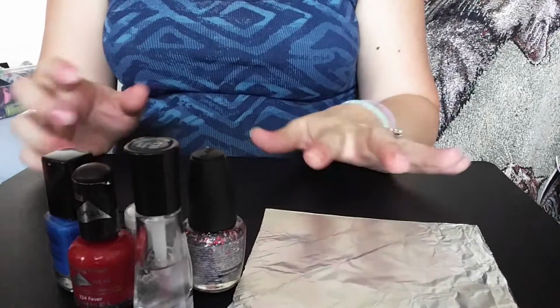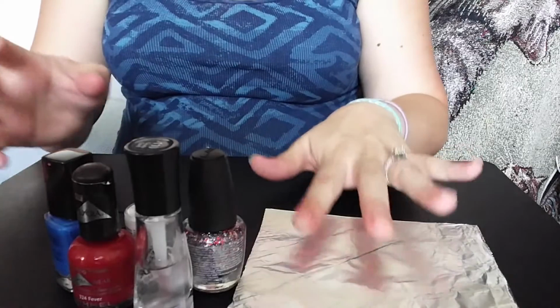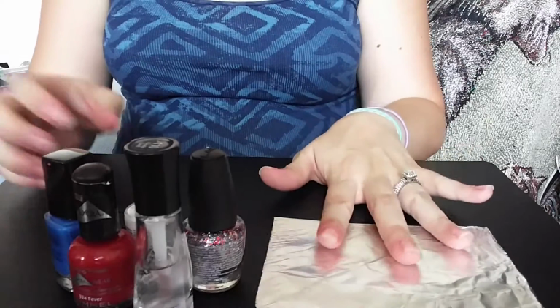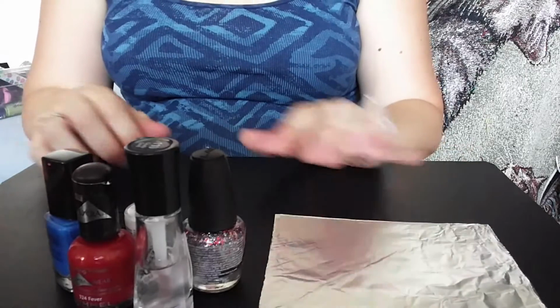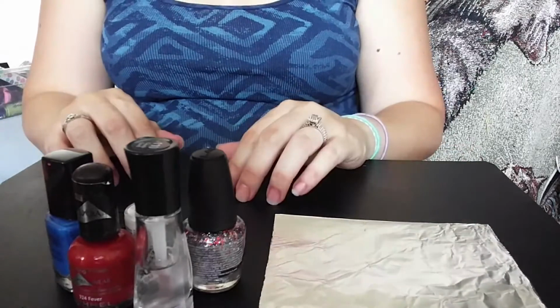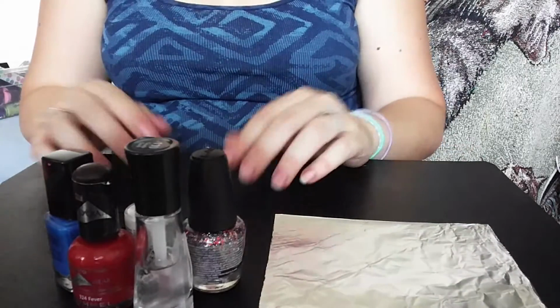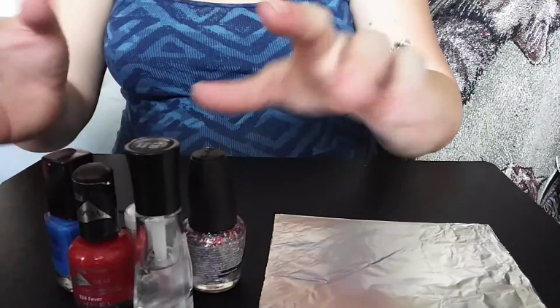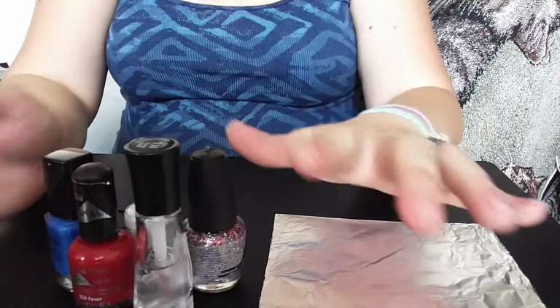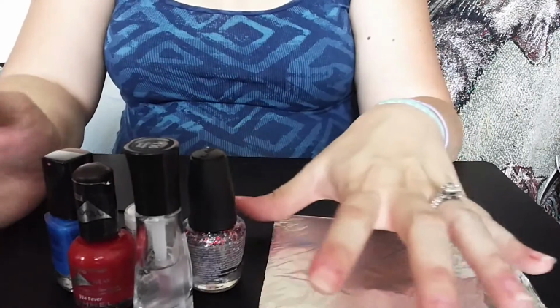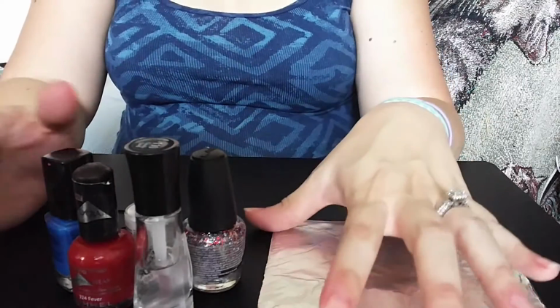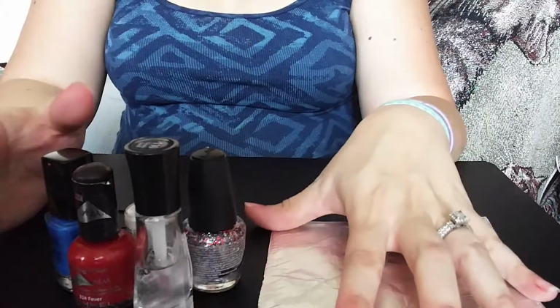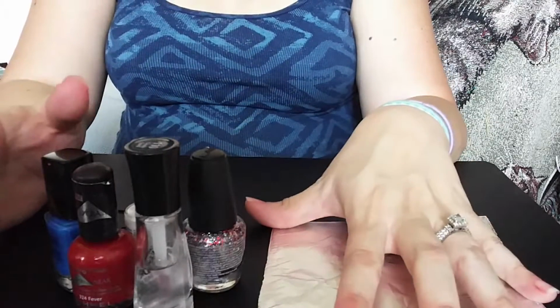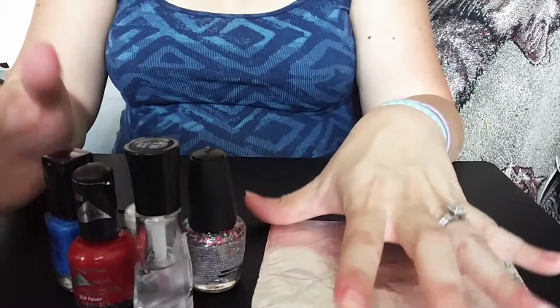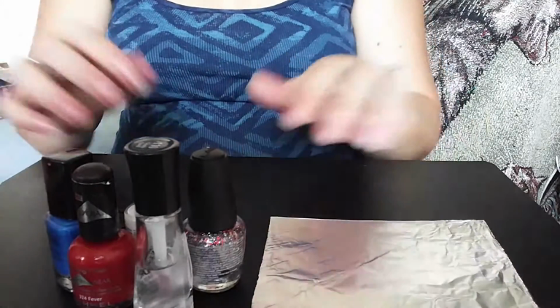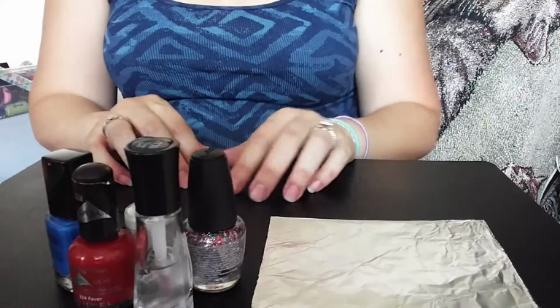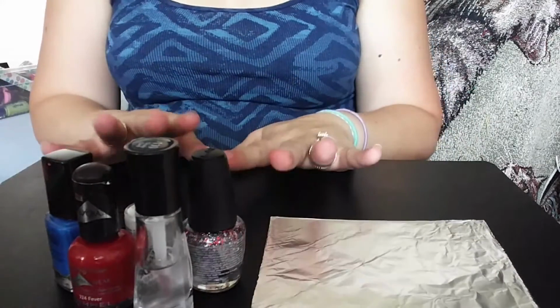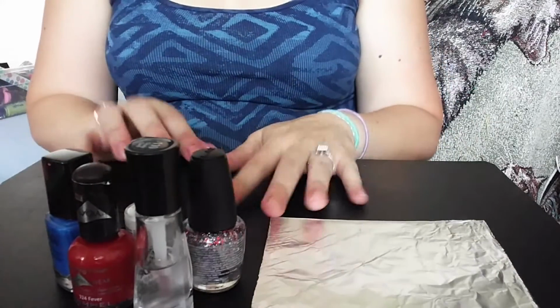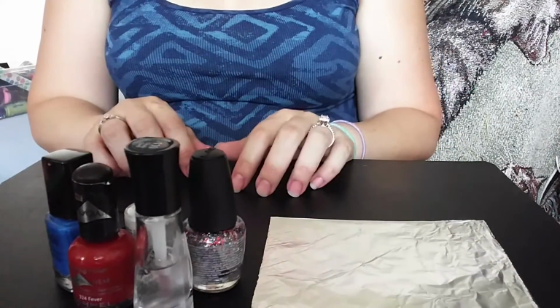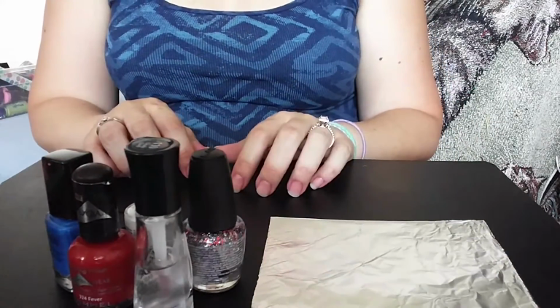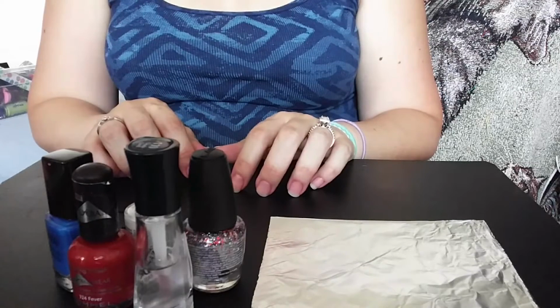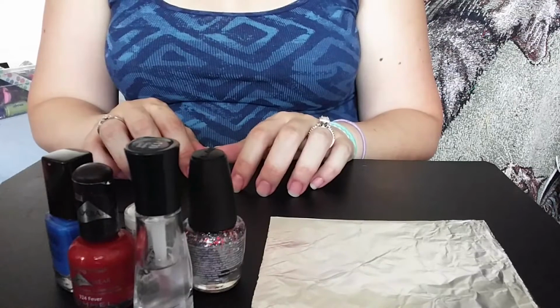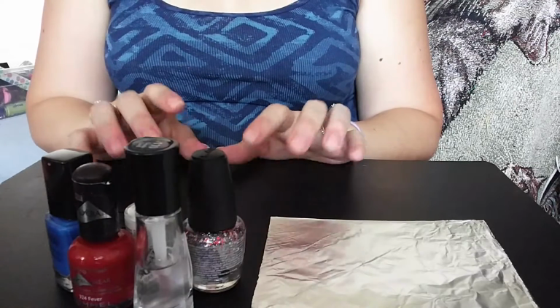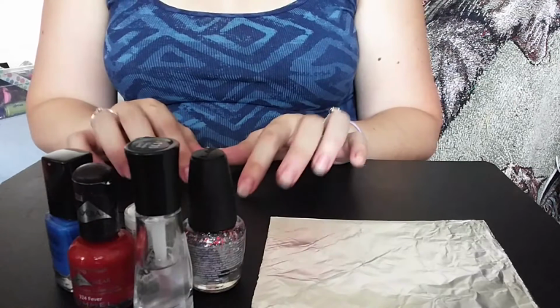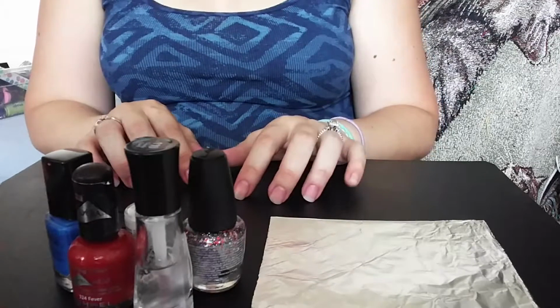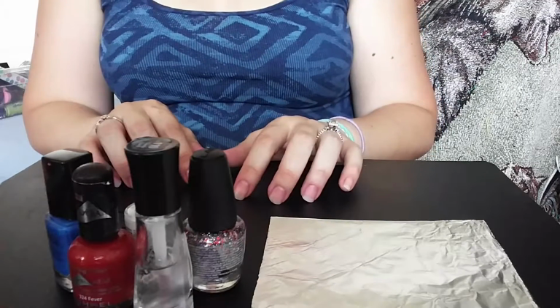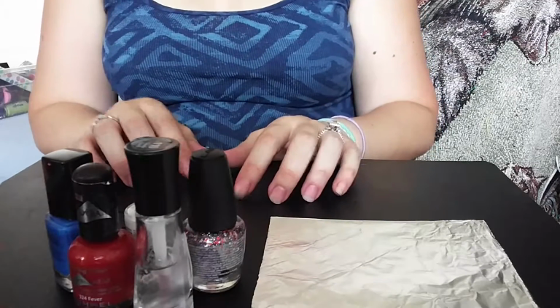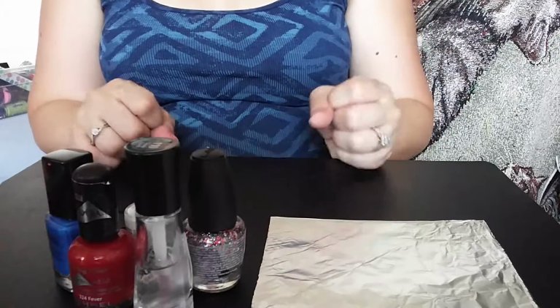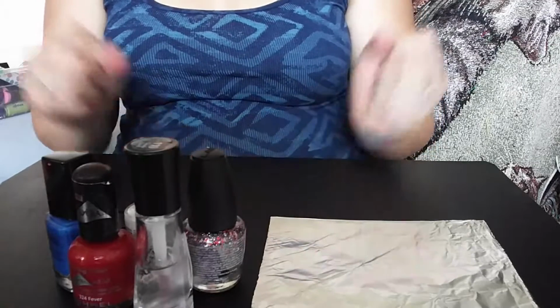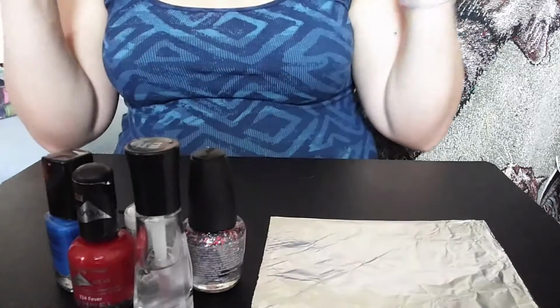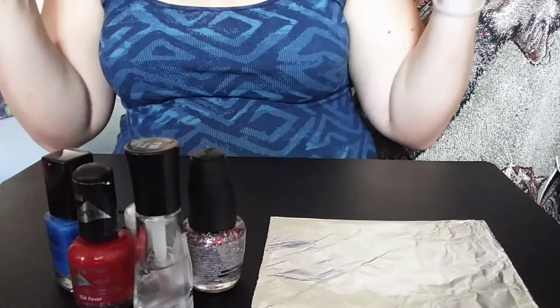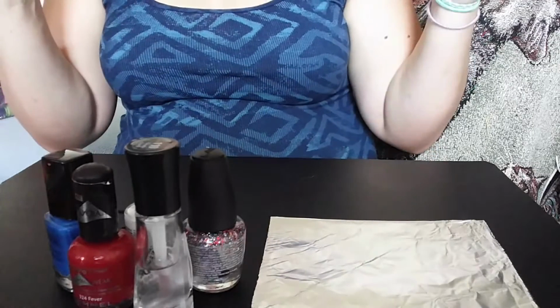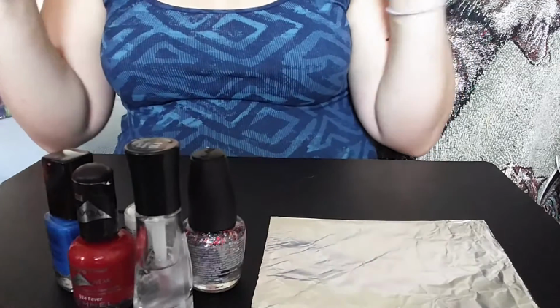All right, so today I am going to do my nails in honor of 4th of July. America! Woo!